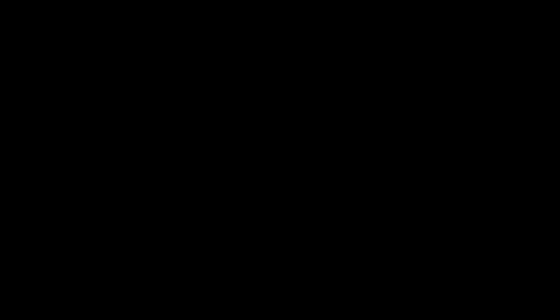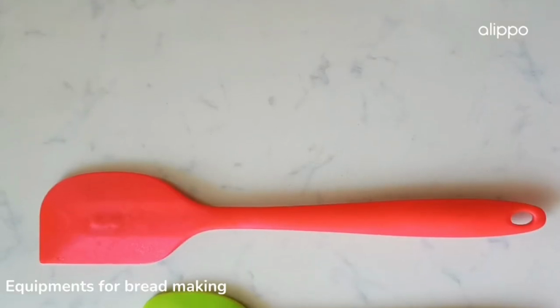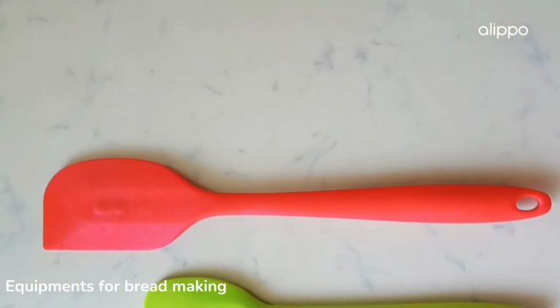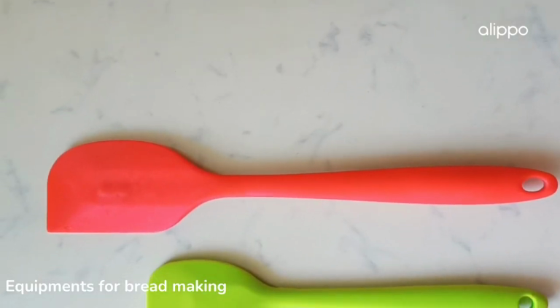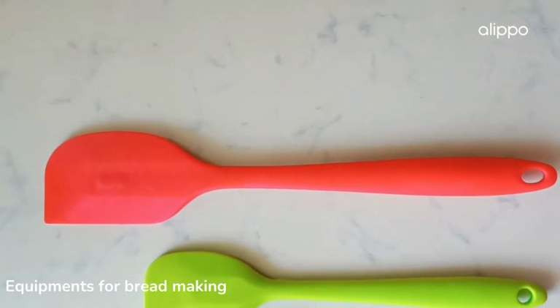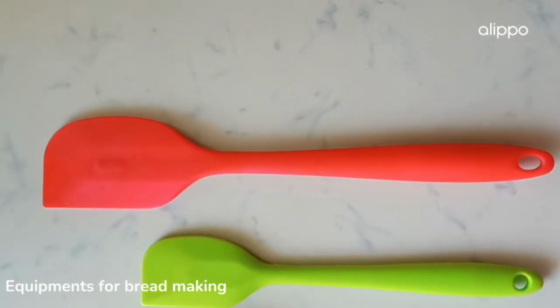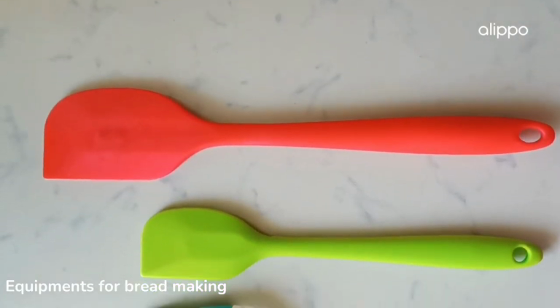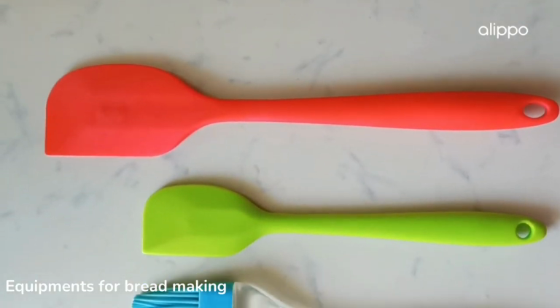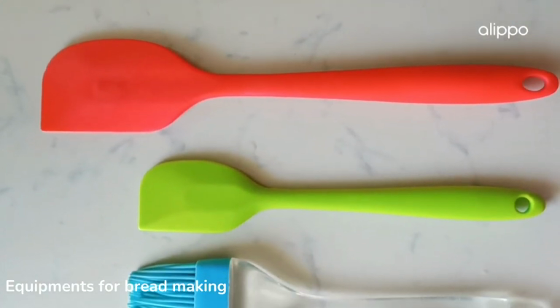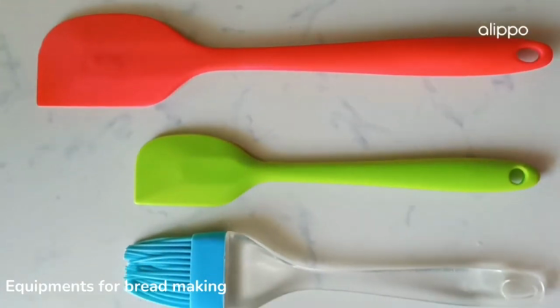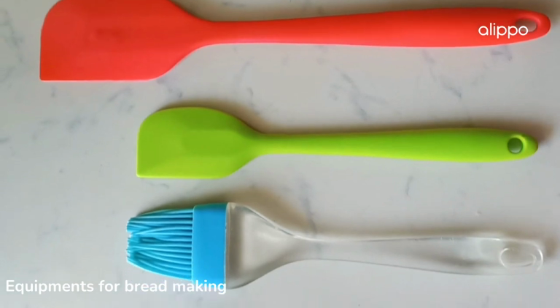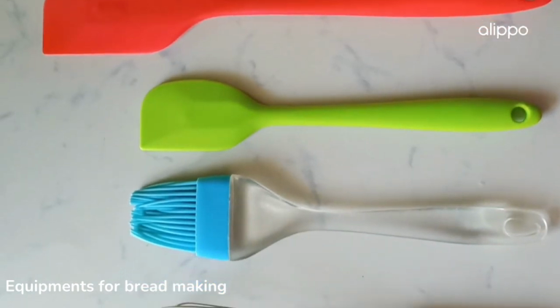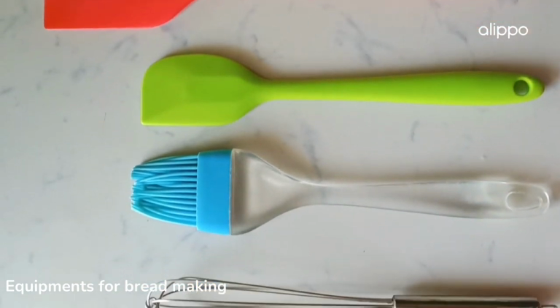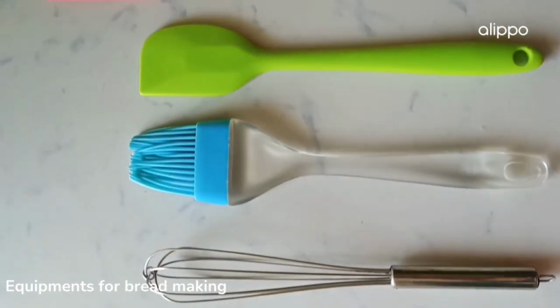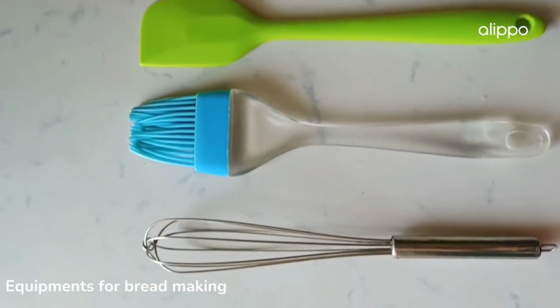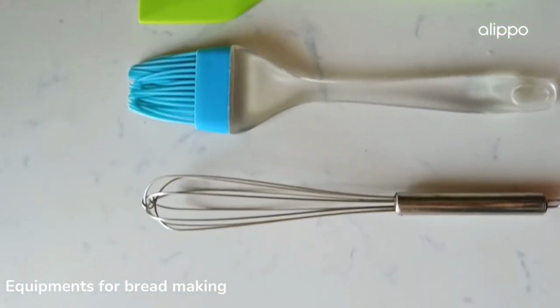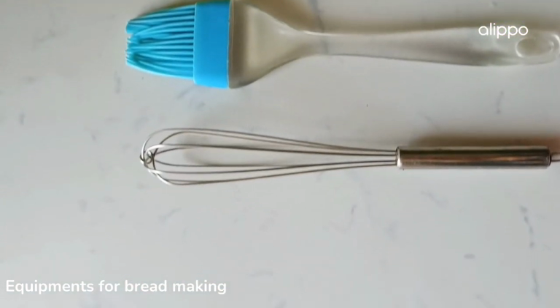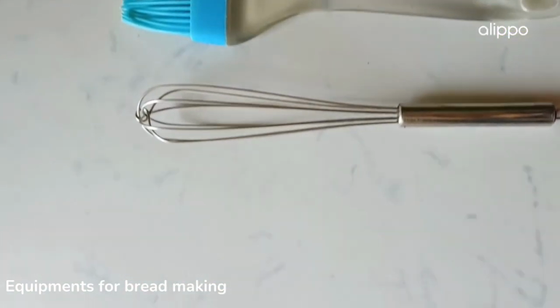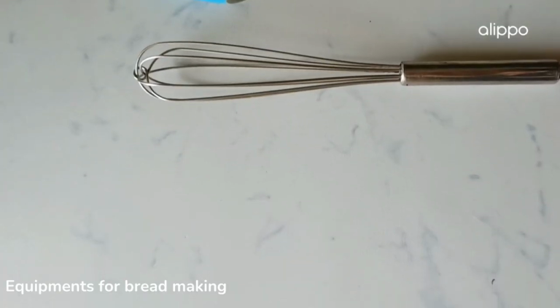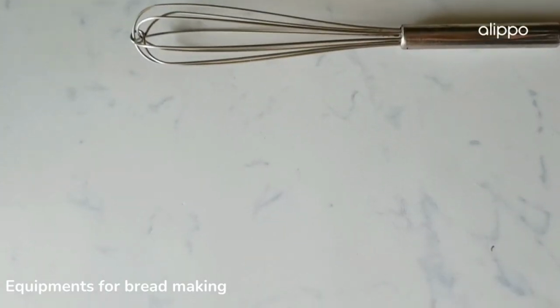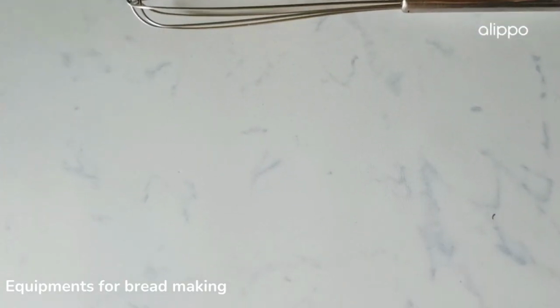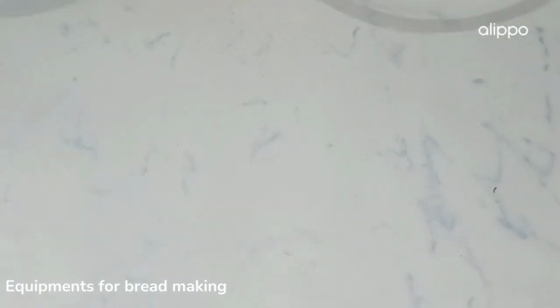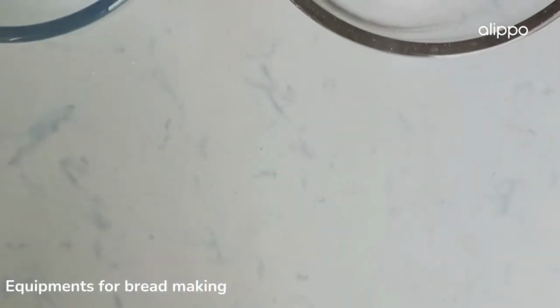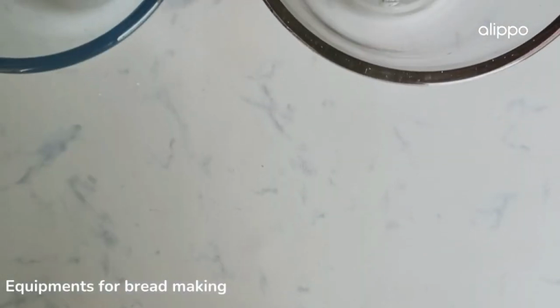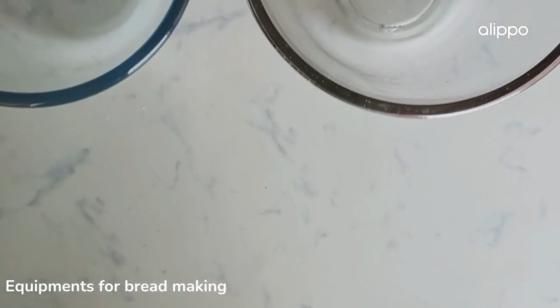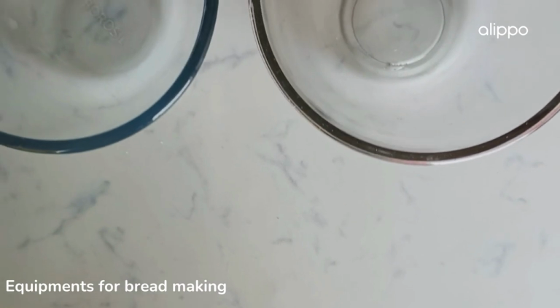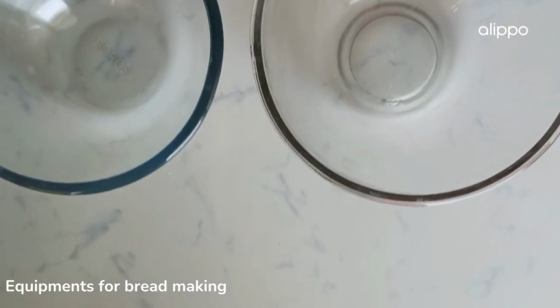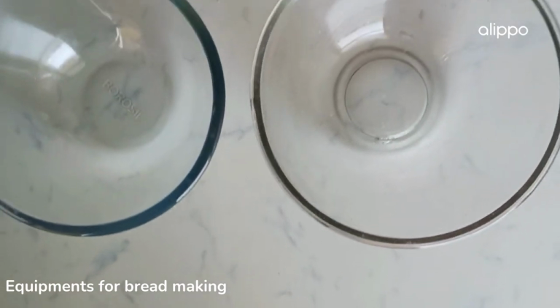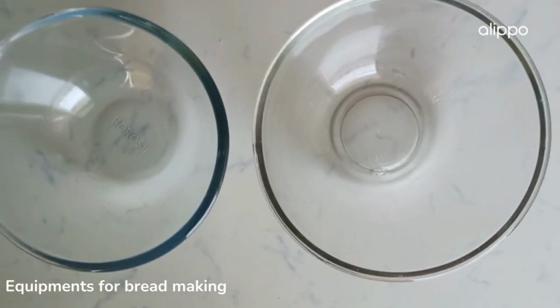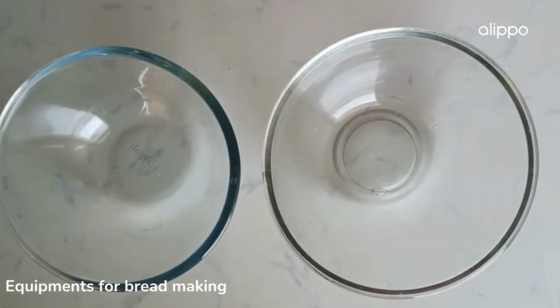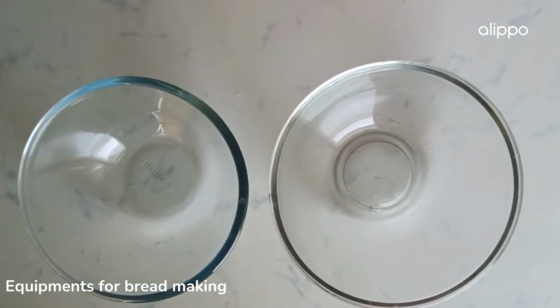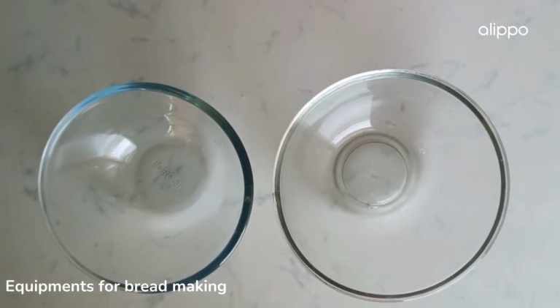In this video you will see various equipments needed for bread making. You would need some spatula and brush to brush egg wash or oil wash. After bread baking, you can brush butter or oil on the bread. You would also need some bowls to mix ingredients.